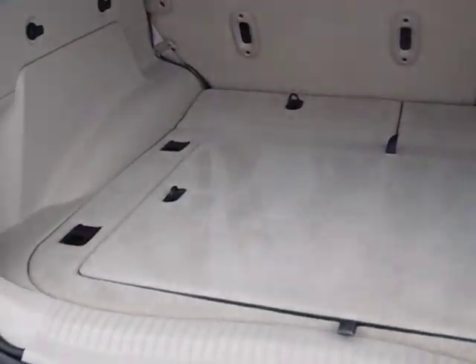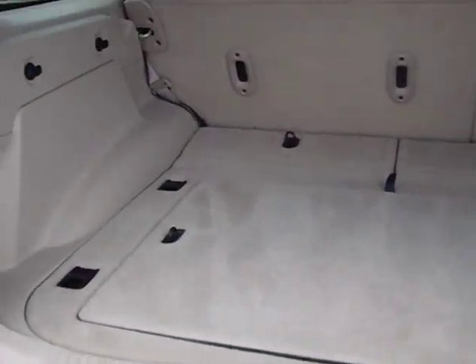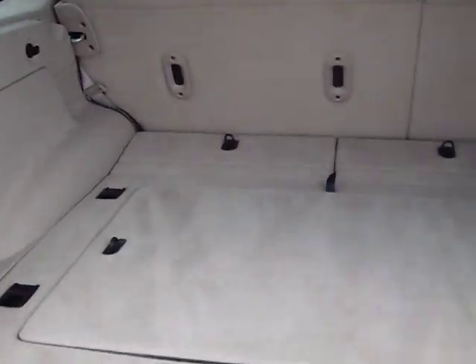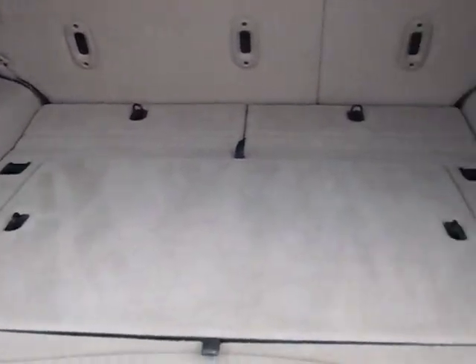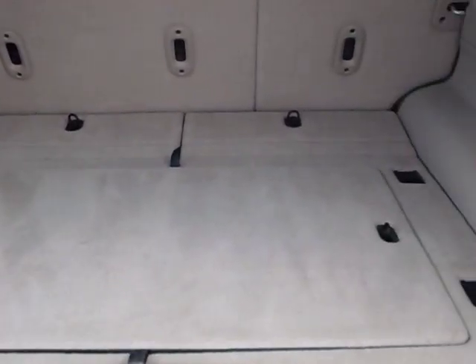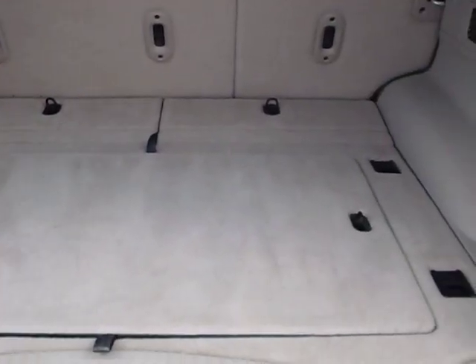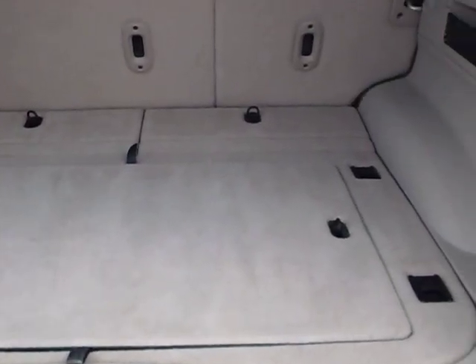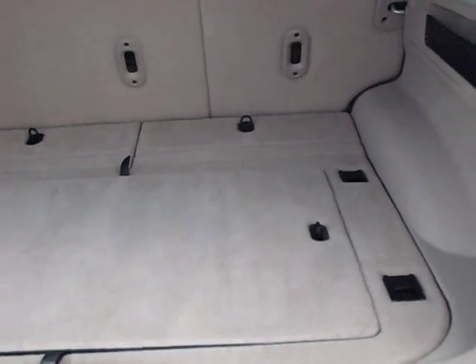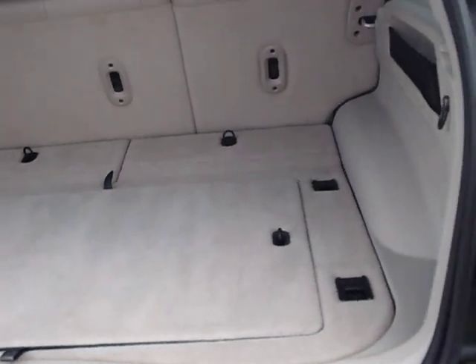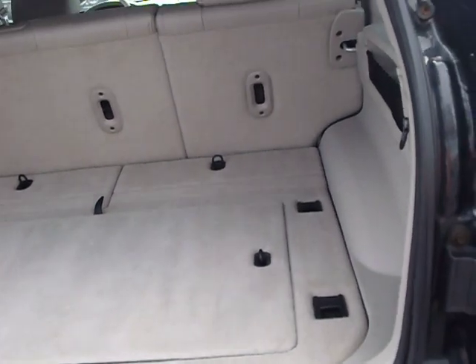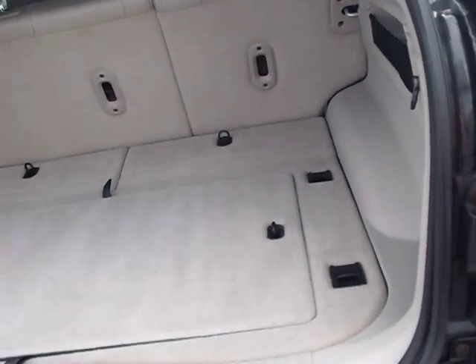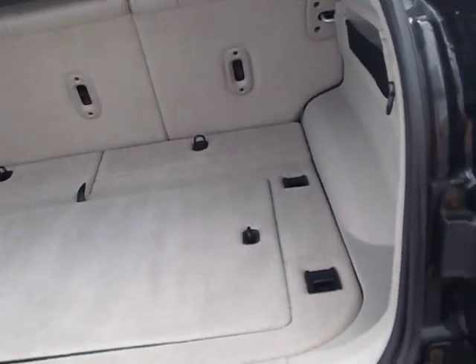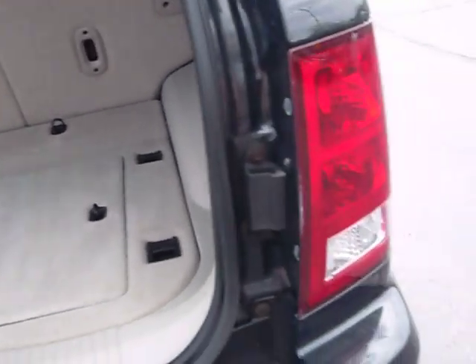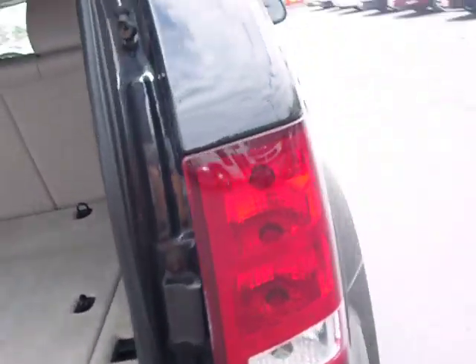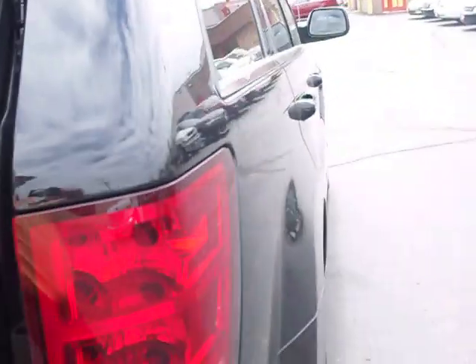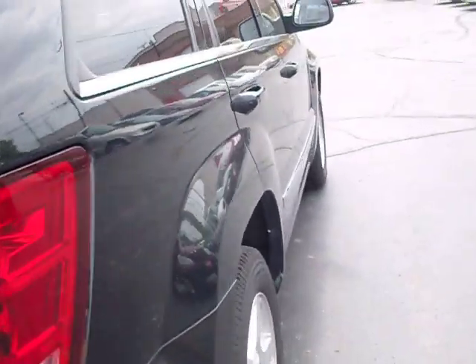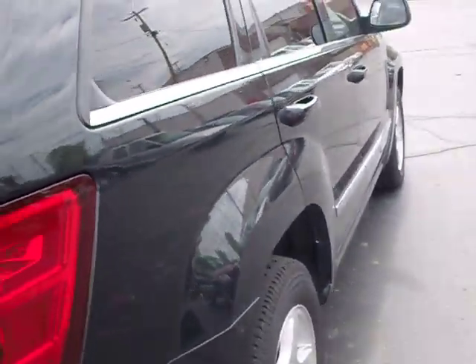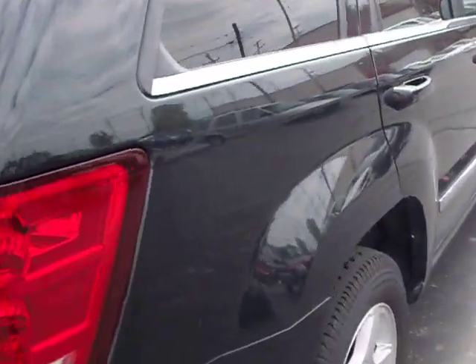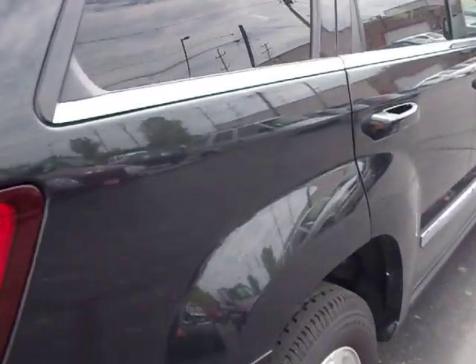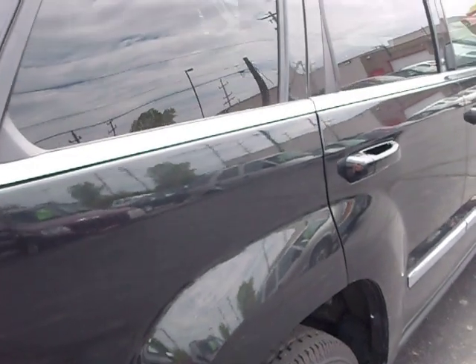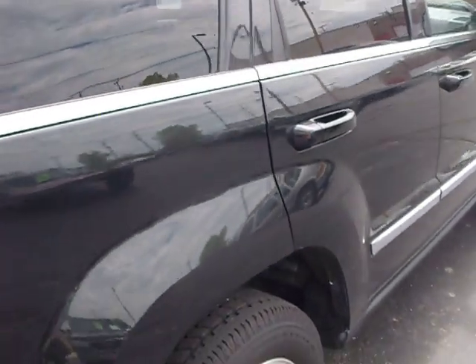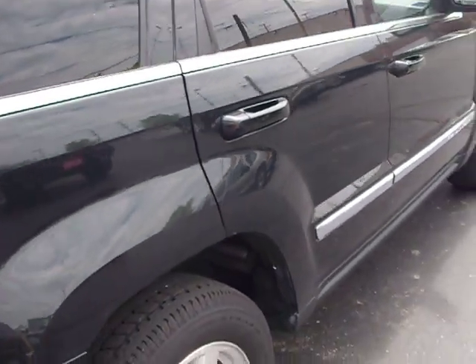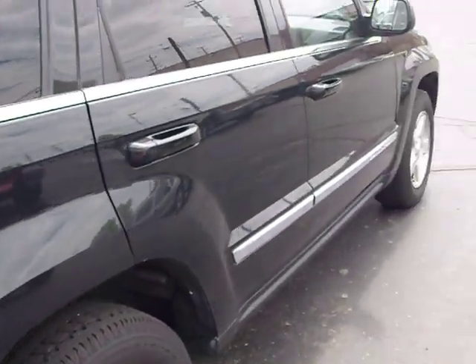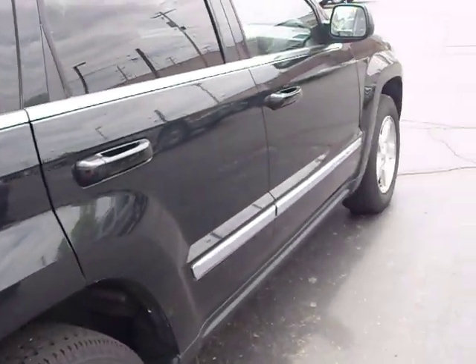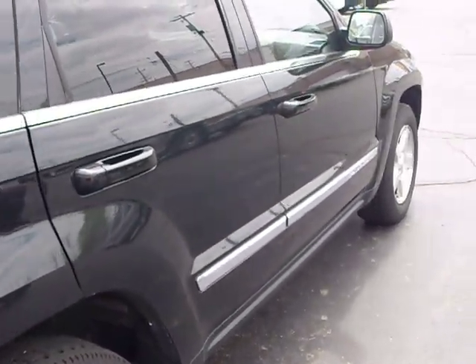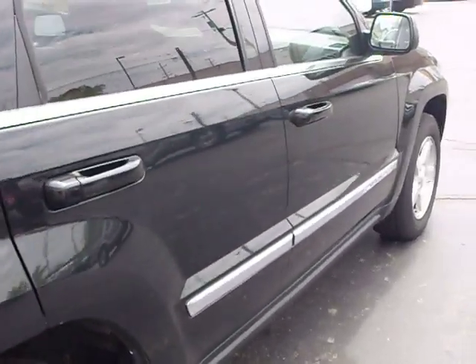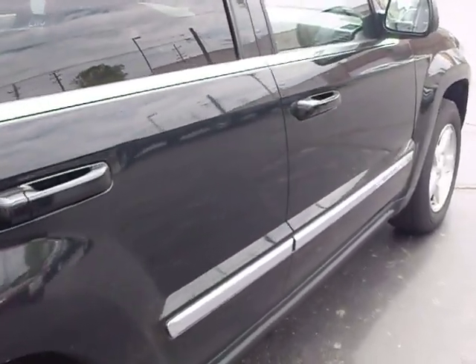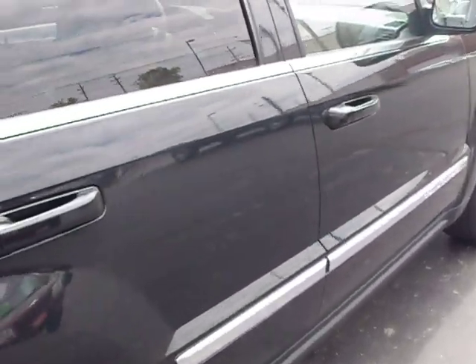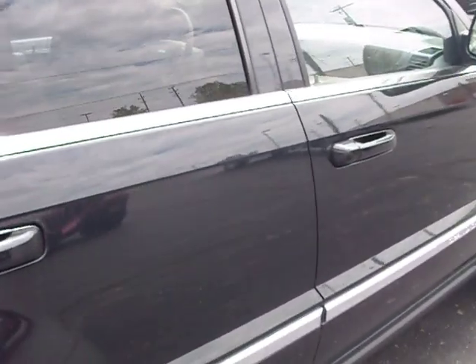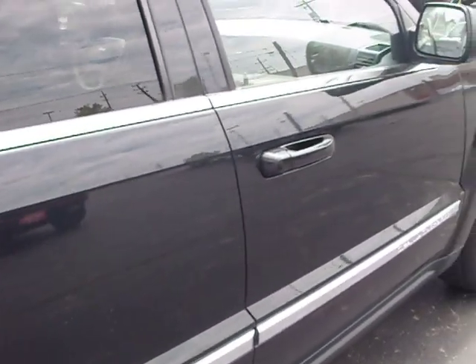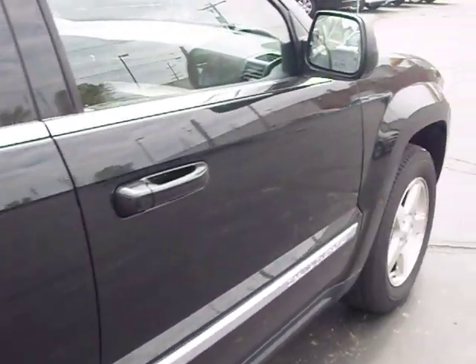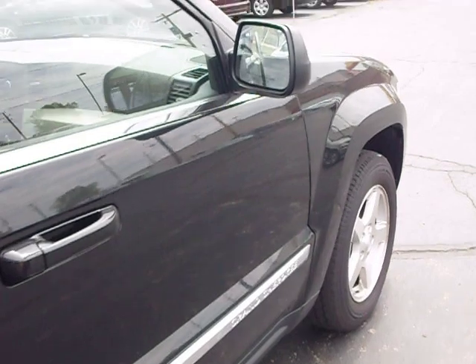Very clean, large, expansive cargo area. As we go down the passenger side of the vehicle, you can see it's free of any damaged dings or scratches.